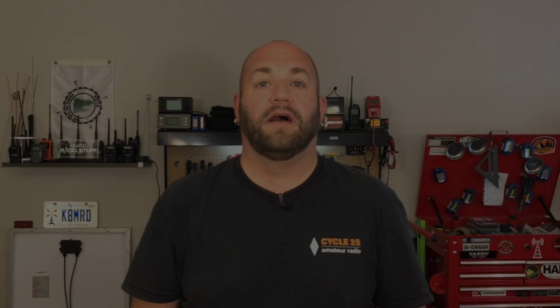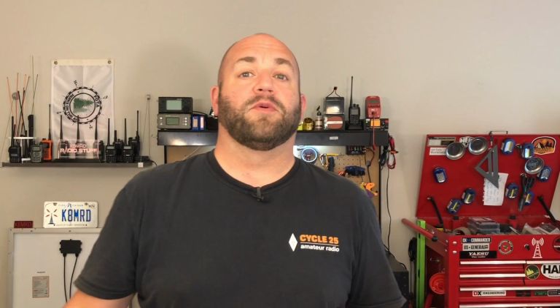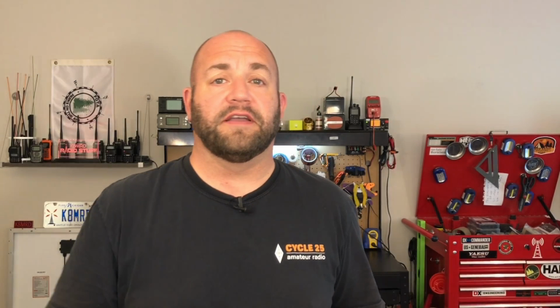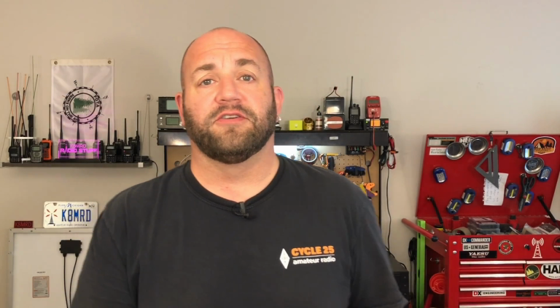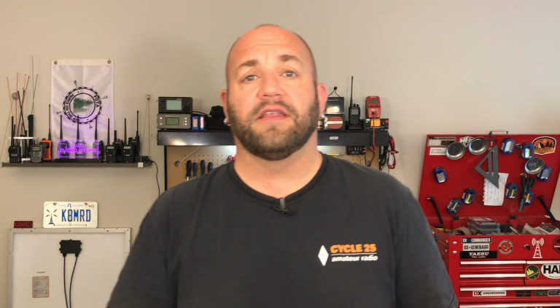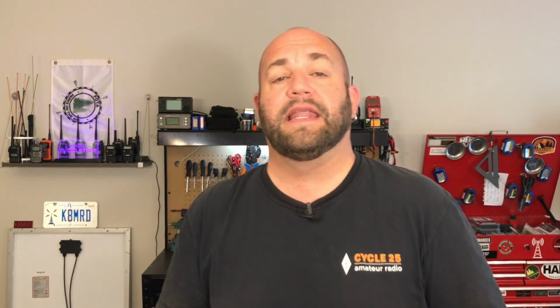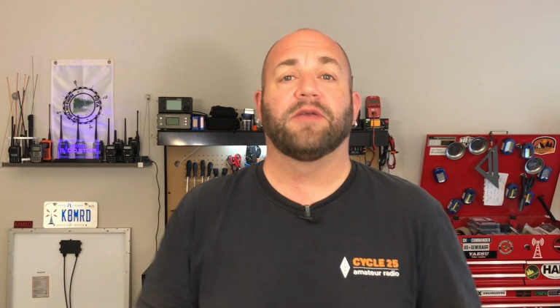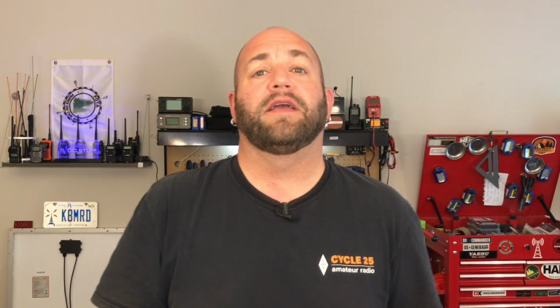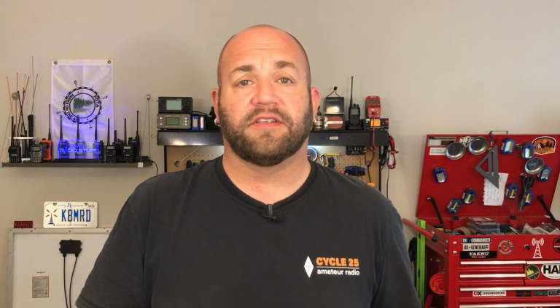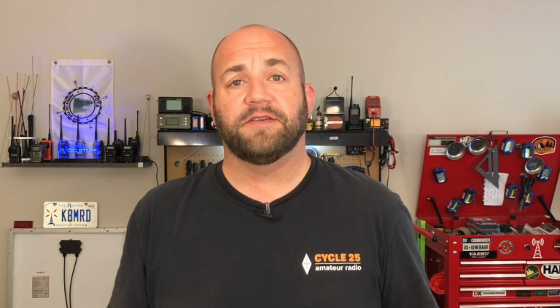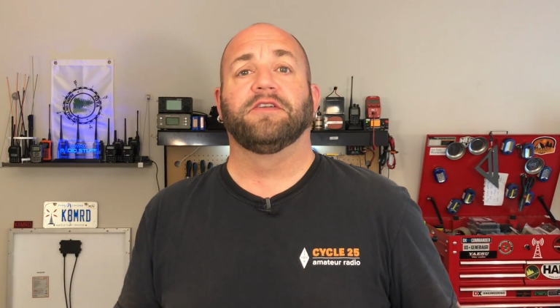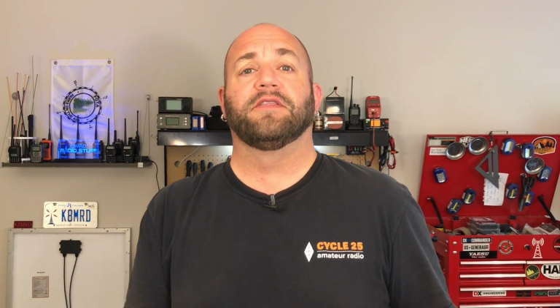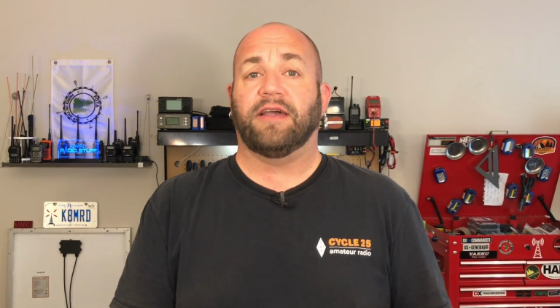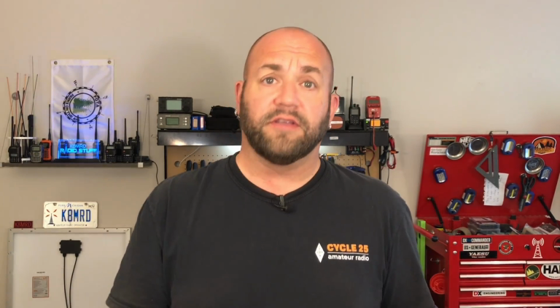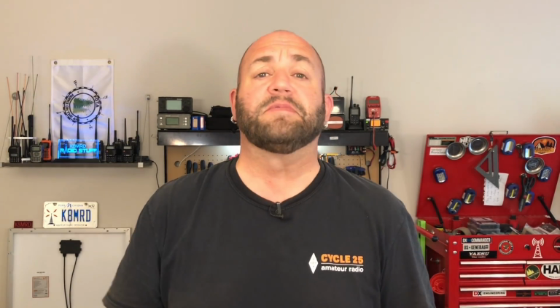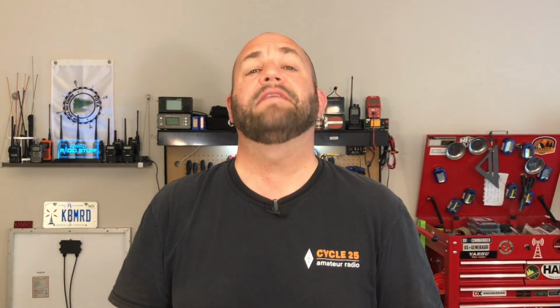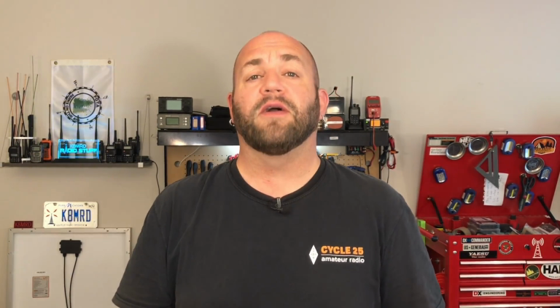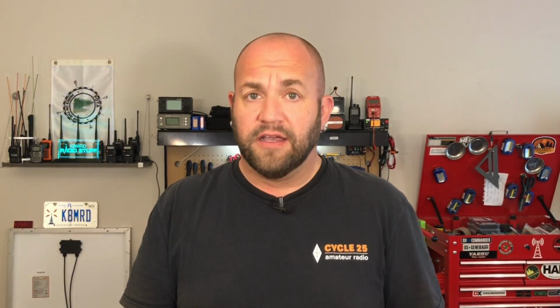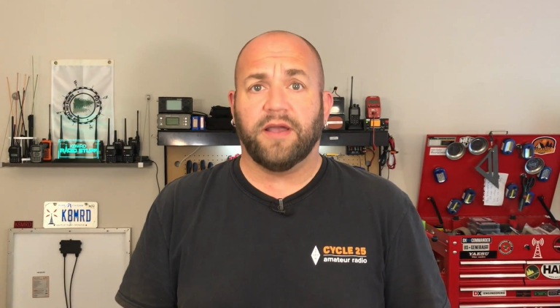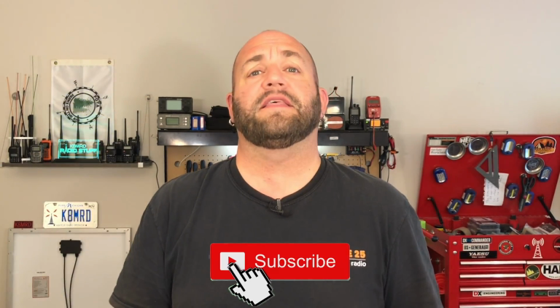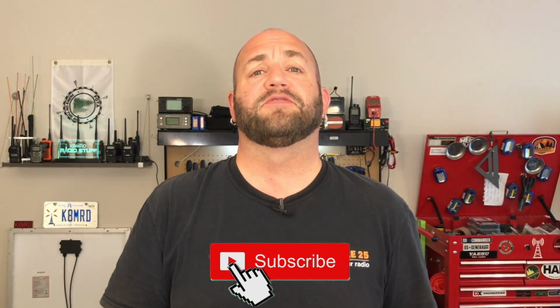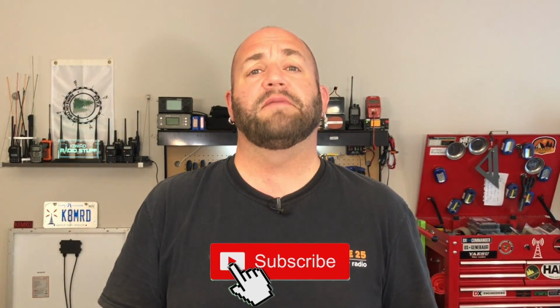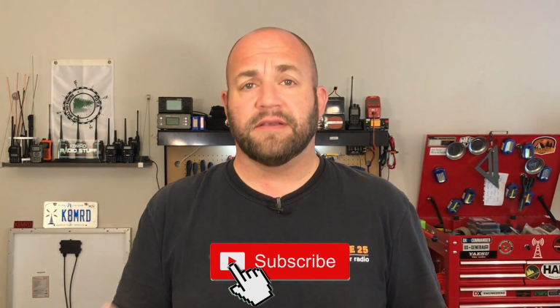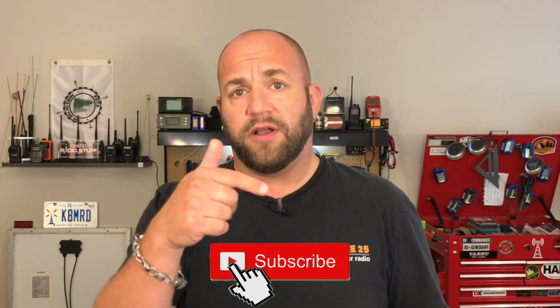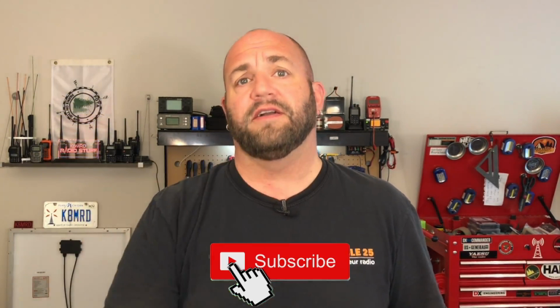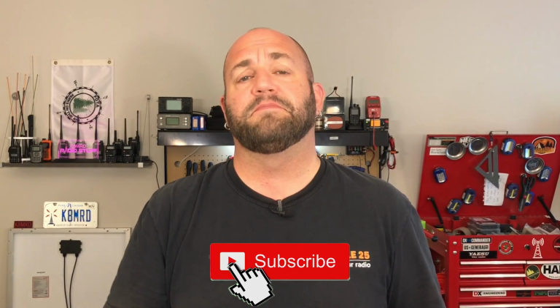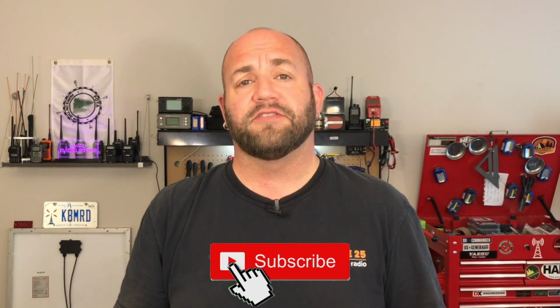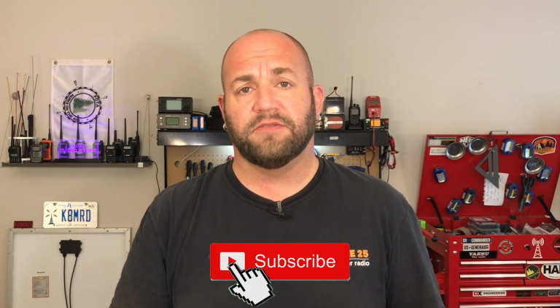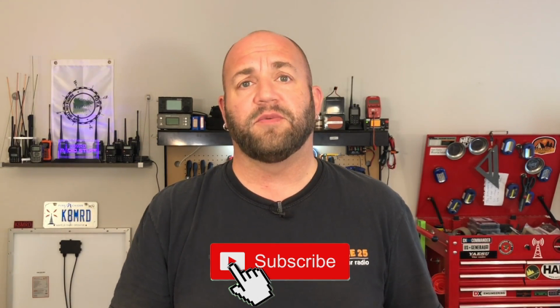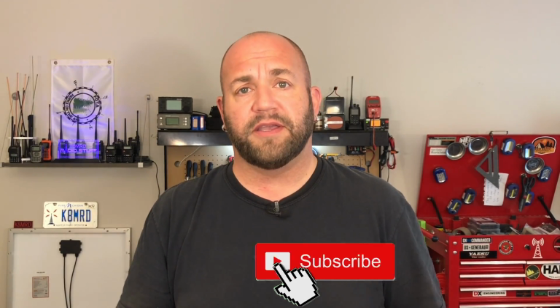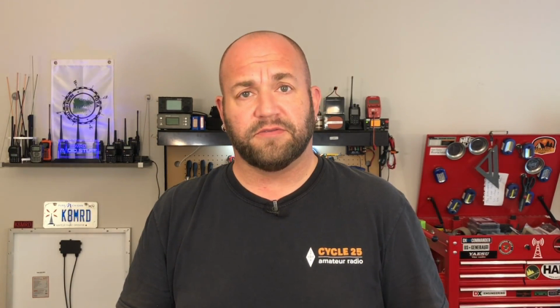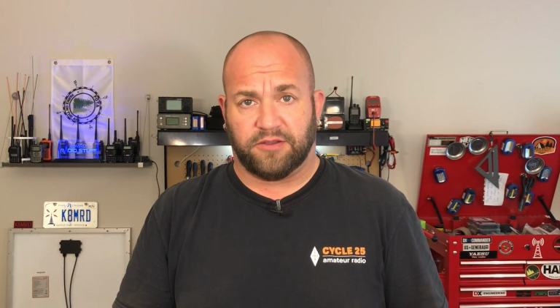Hi everyone, thanks for tuning in to K&MRD Radio Stuff. If you're new to the channel or you simply haven't already, go ahead and hit that subscribe button. While you're there, hit the bell so you're notified when I make new videos.